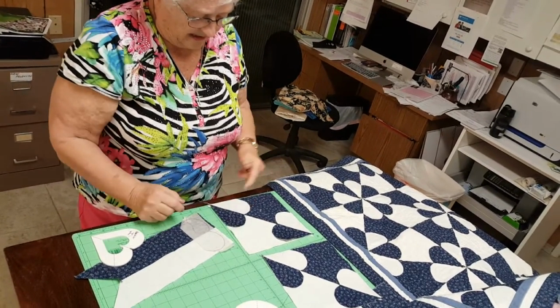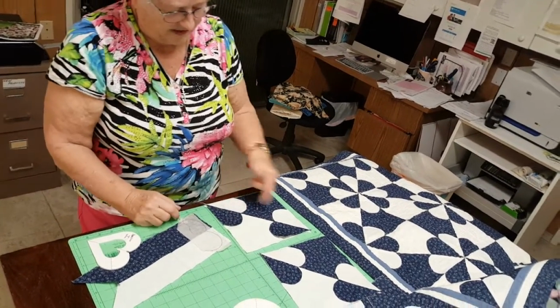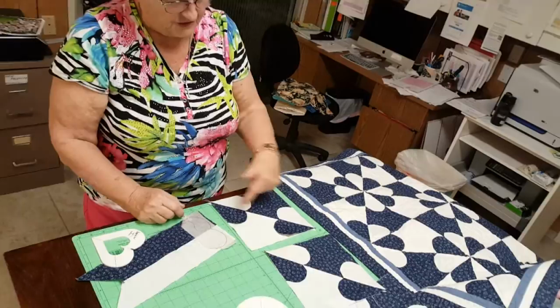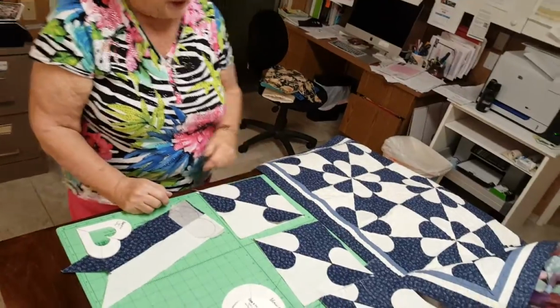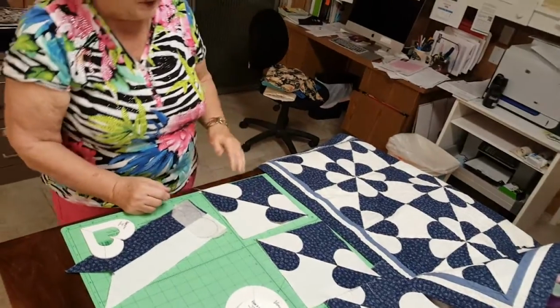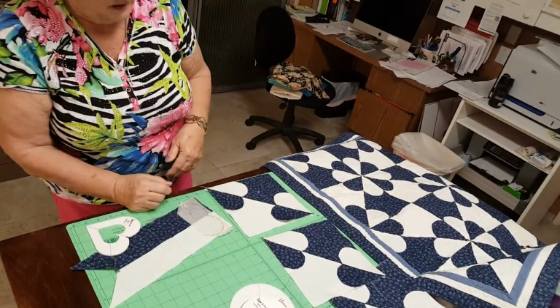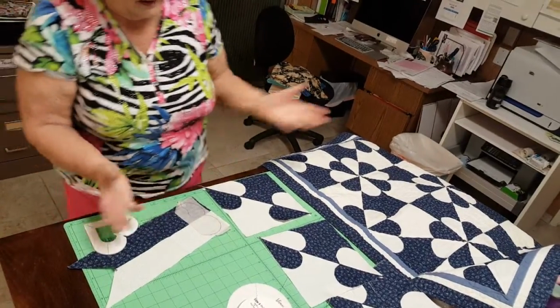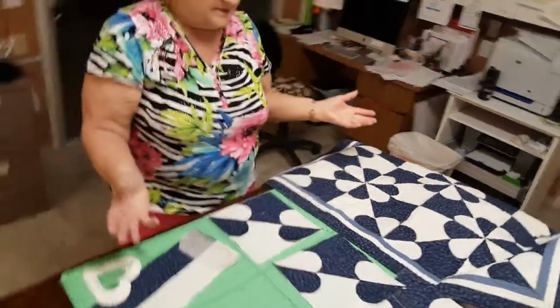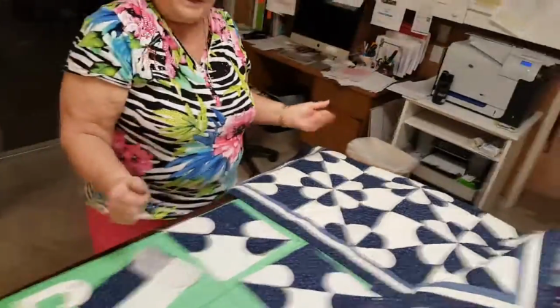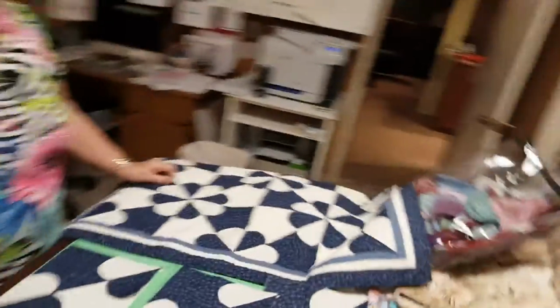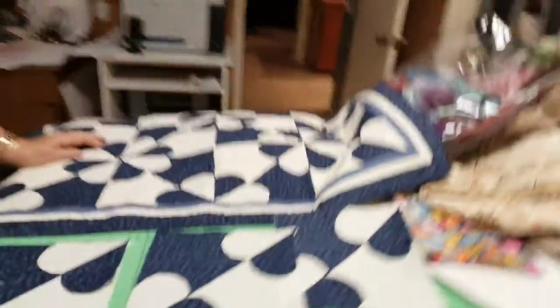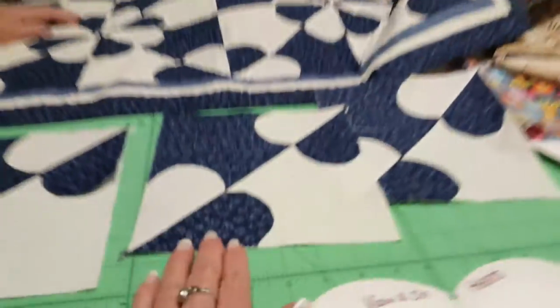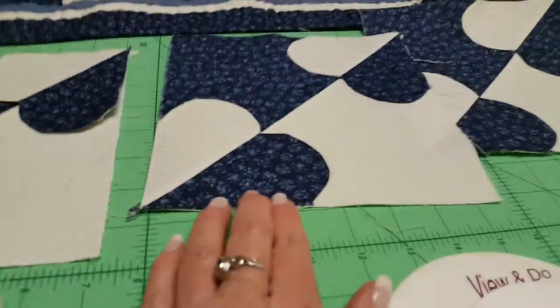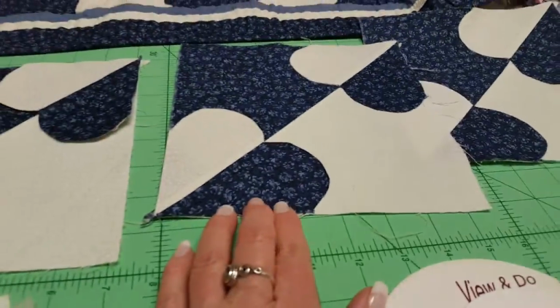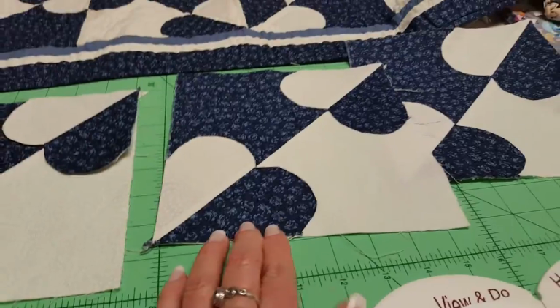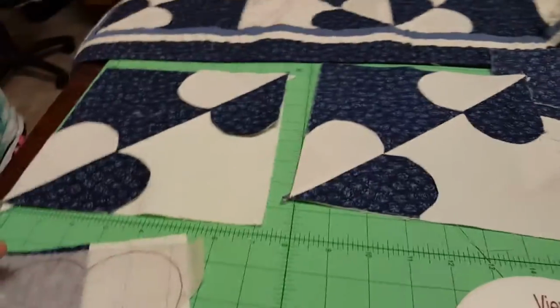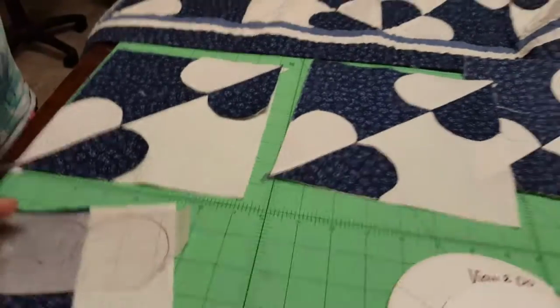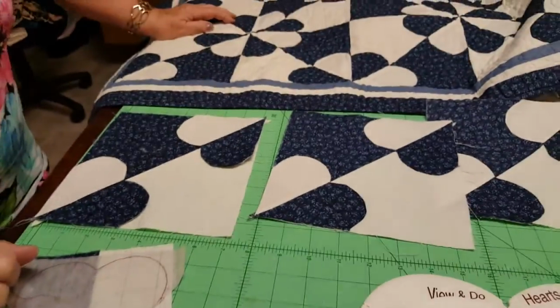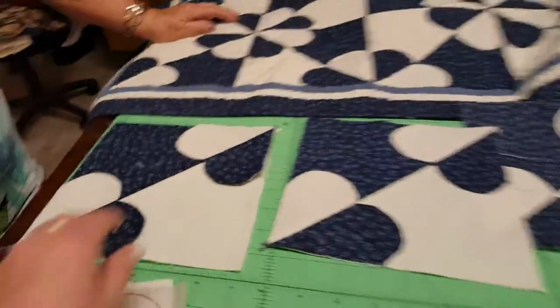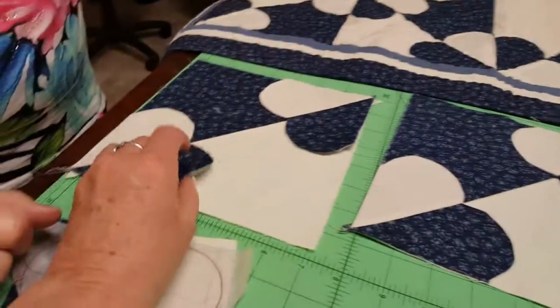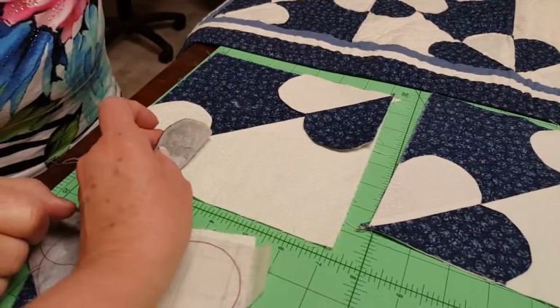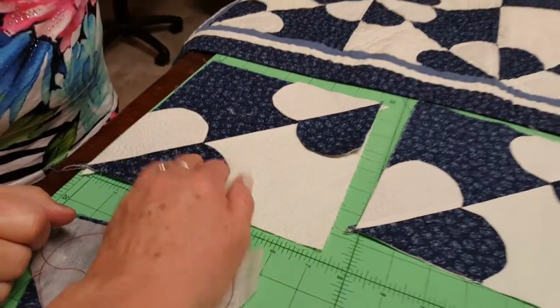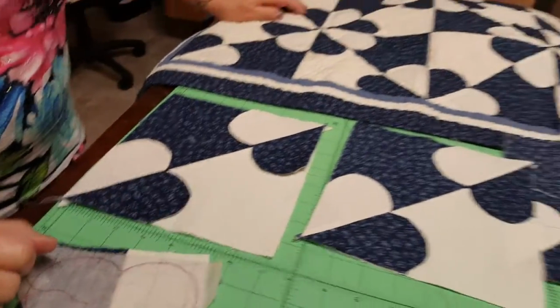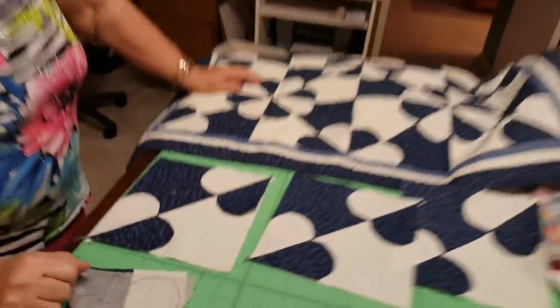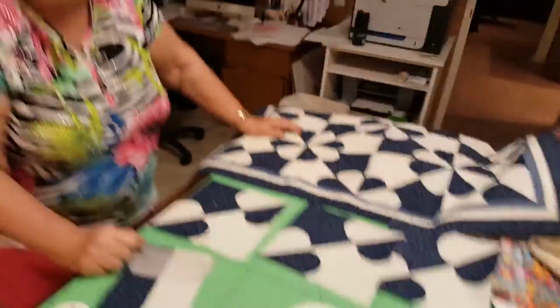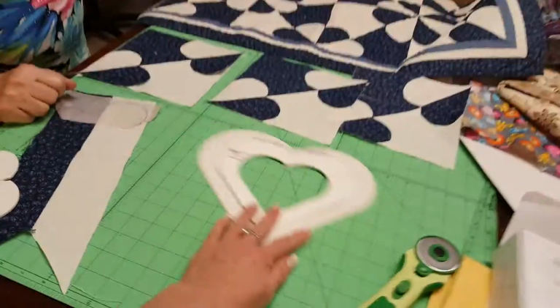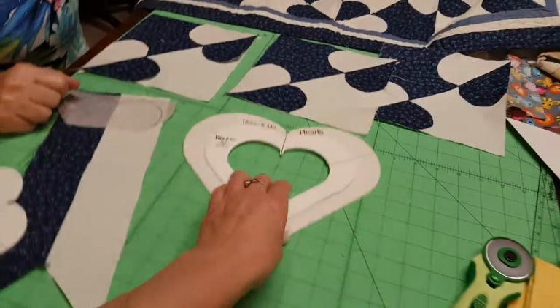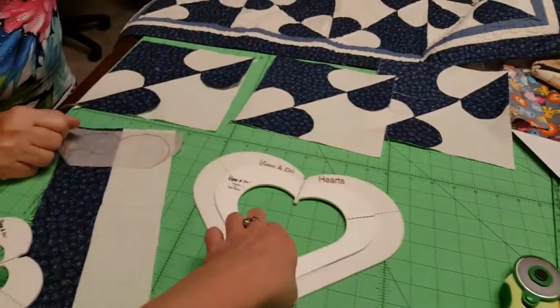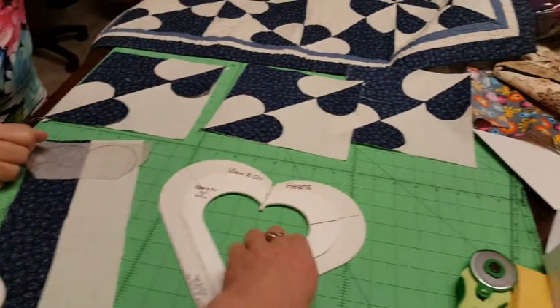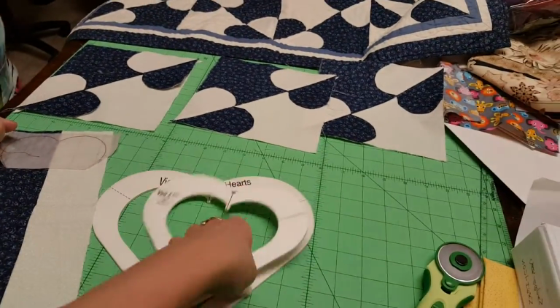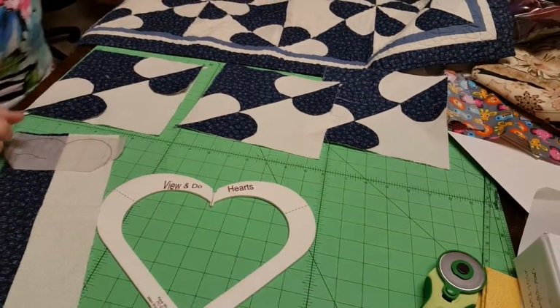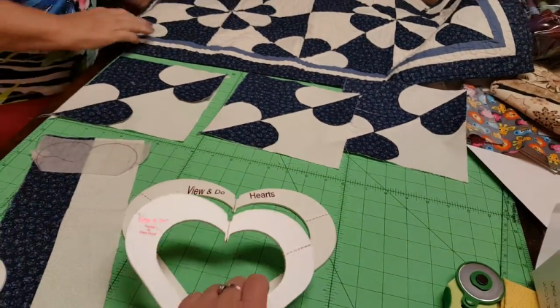Then you just change the color. That is so cool and it's so easy - so you did color blocking without any difficulty. That is so cool, and you can make a whole bunch - you could do bigger ones and smaller ones.